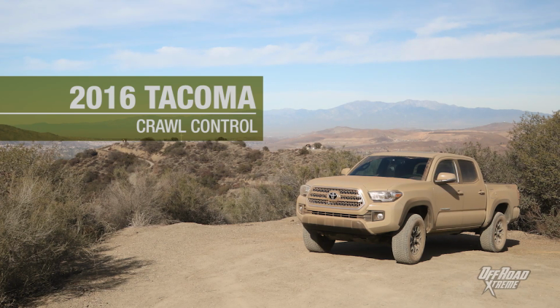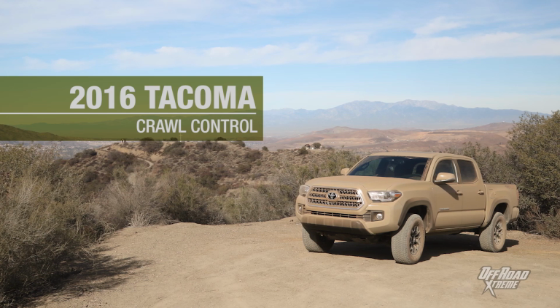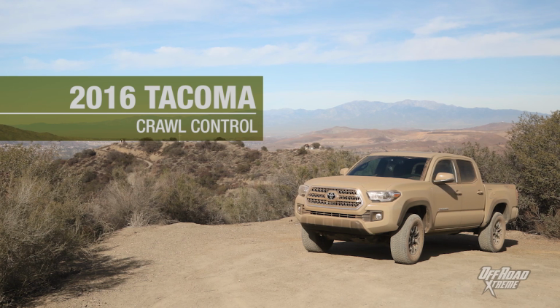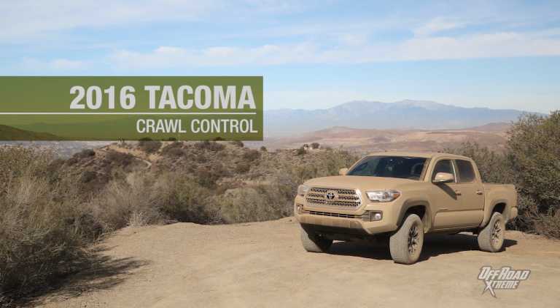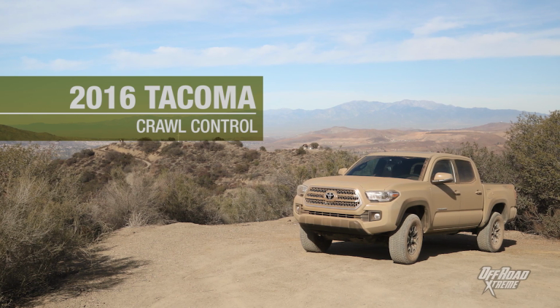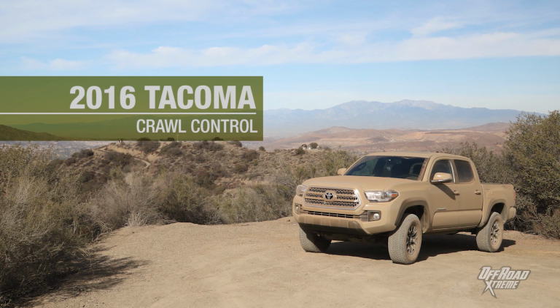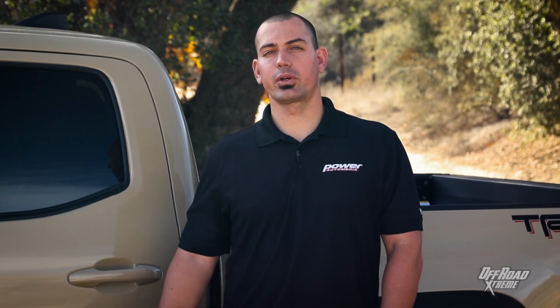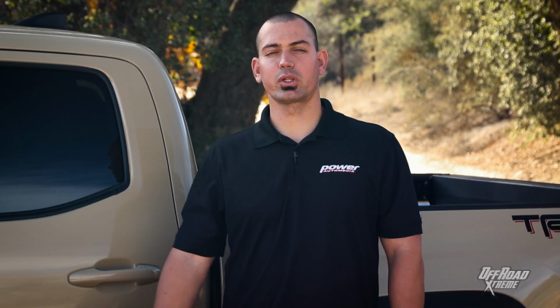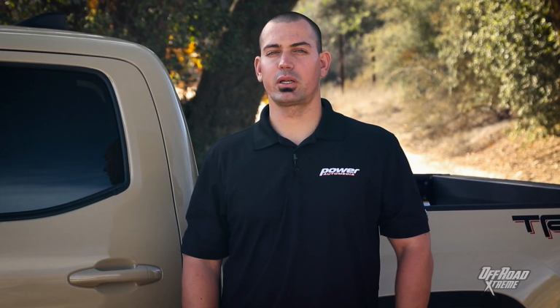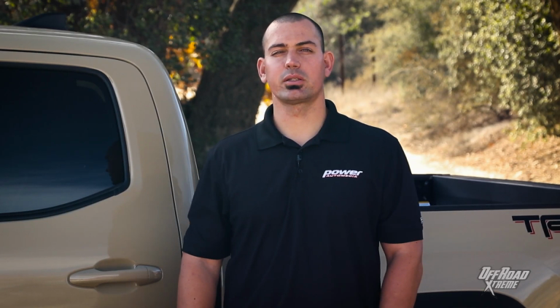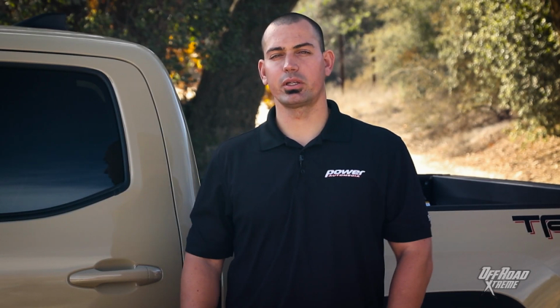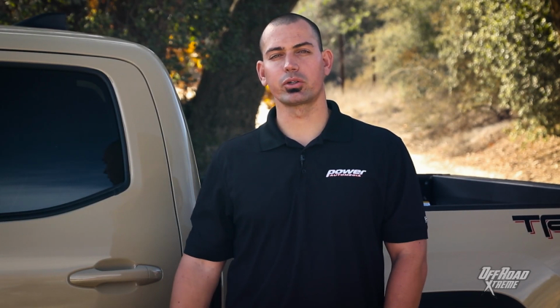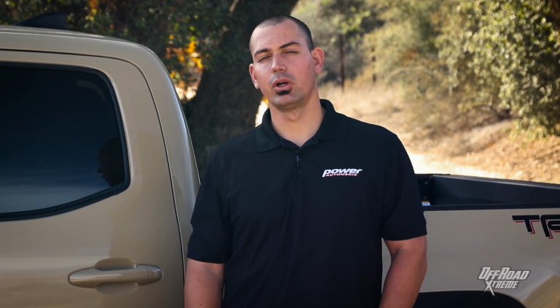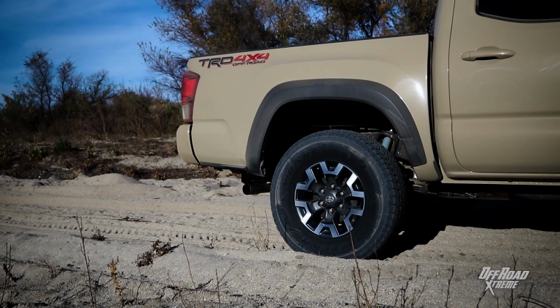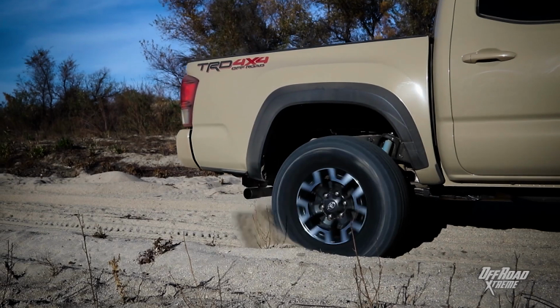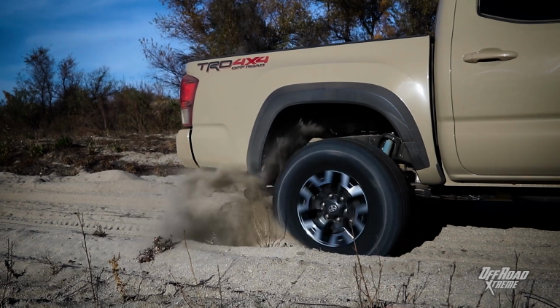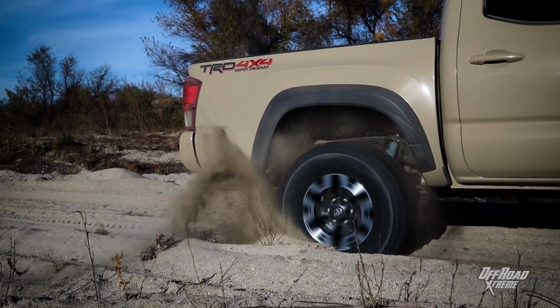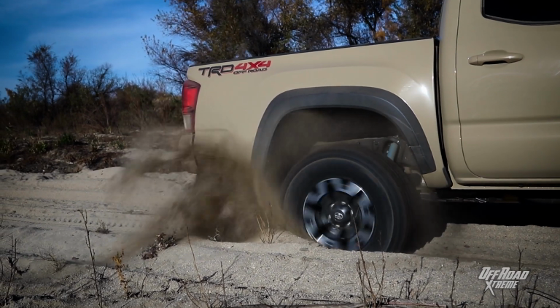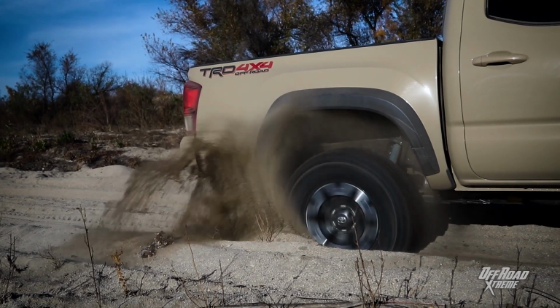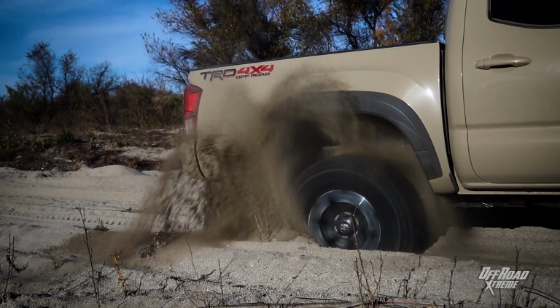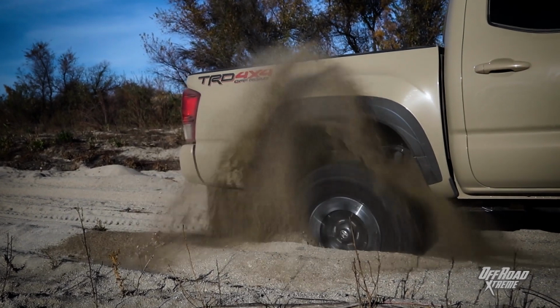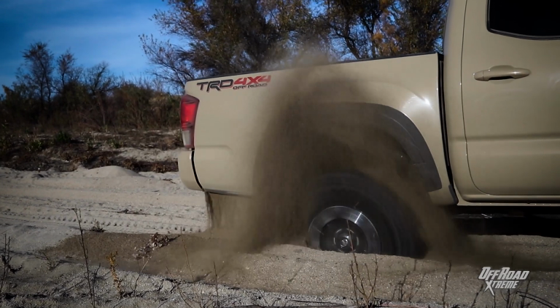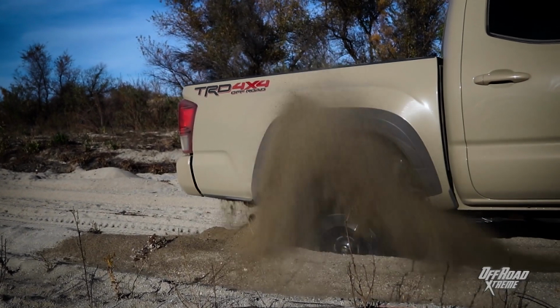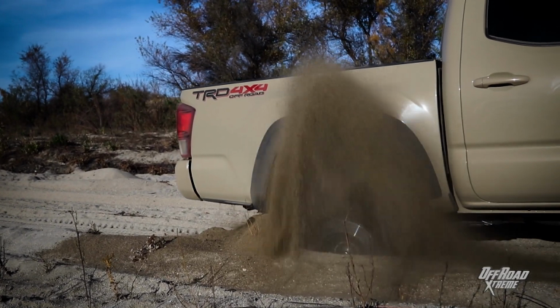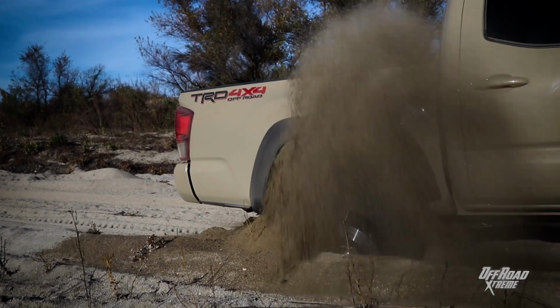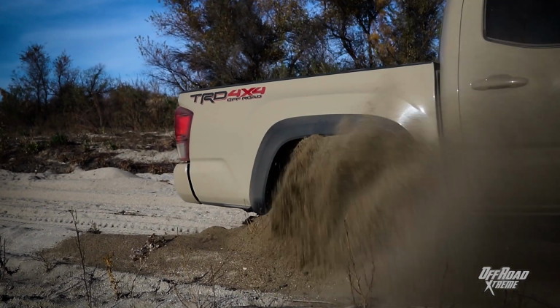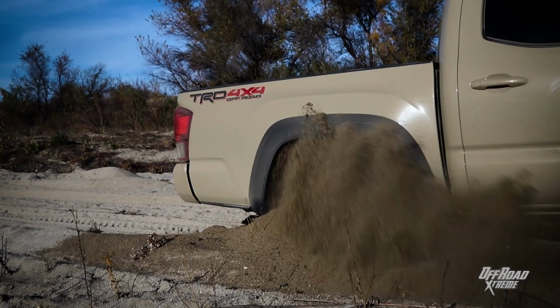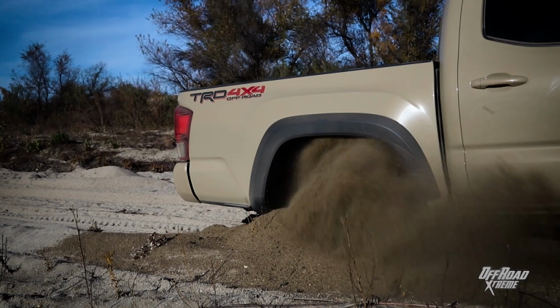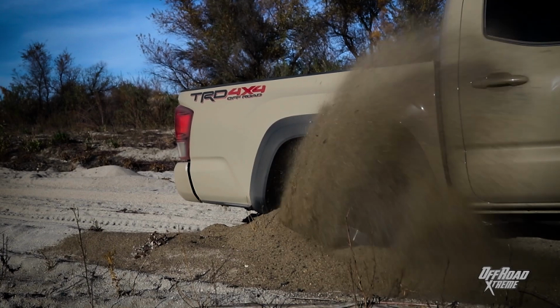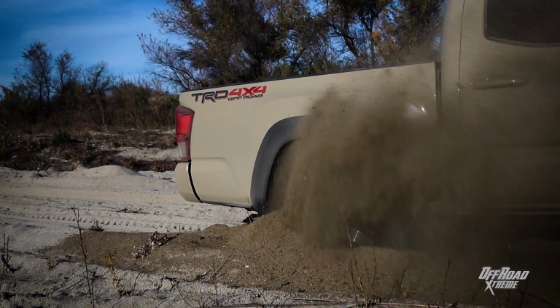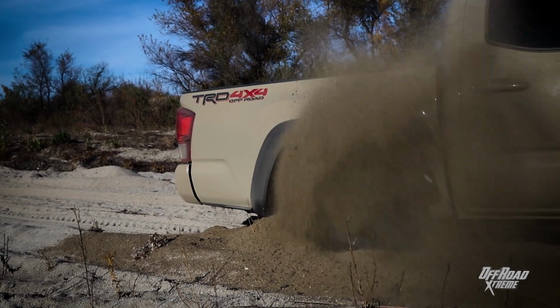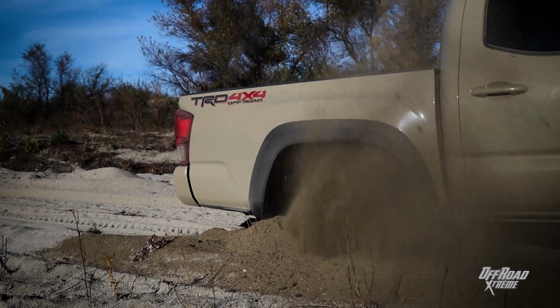The Tacoma is loaded with off-road features. One that we are exceptionally excited to test out is Crawl Control. Crawl Control lets you get the vehicle completely stuck in a soft terrain such as sand, and with just a simple push of a button it's supposed to allow you to get out.